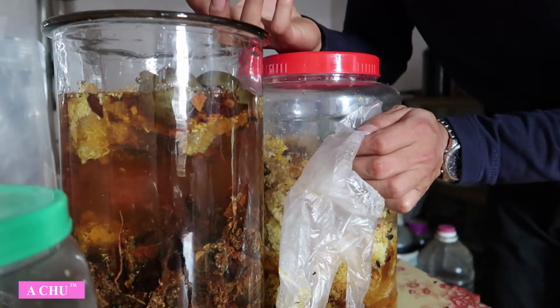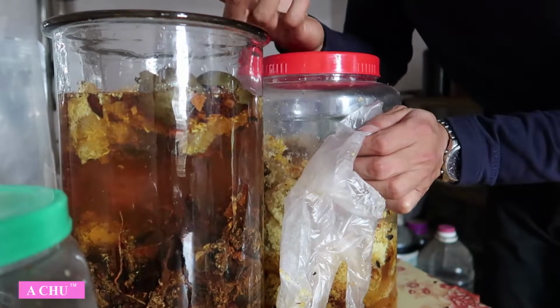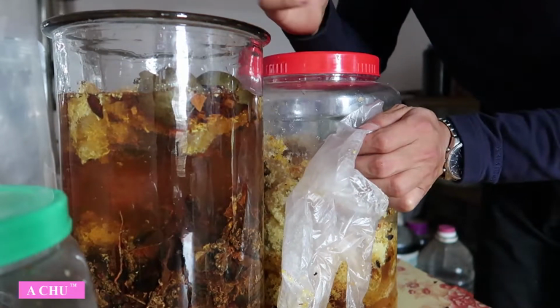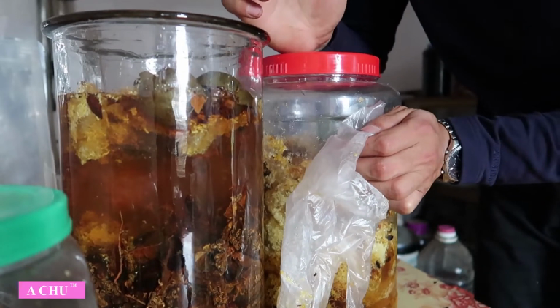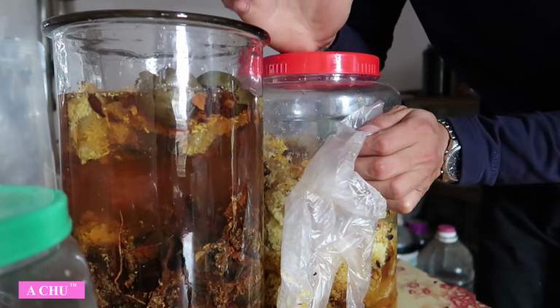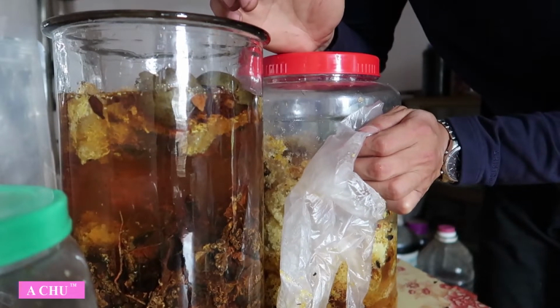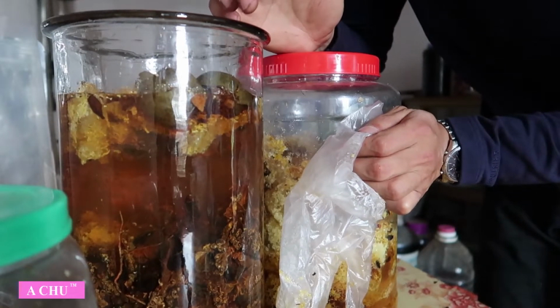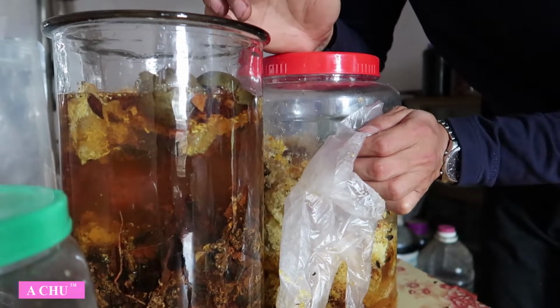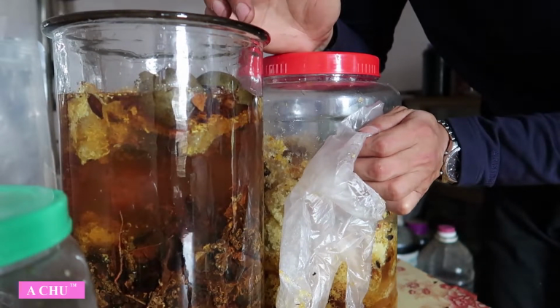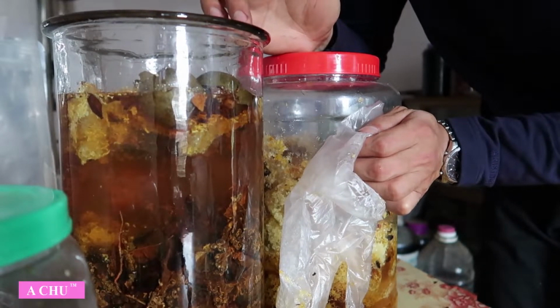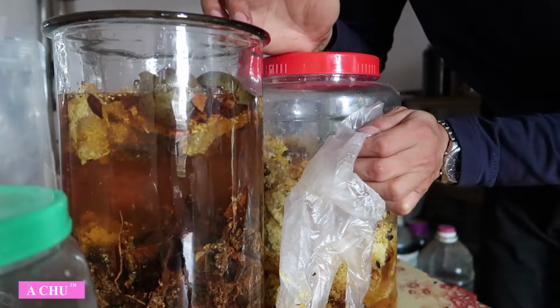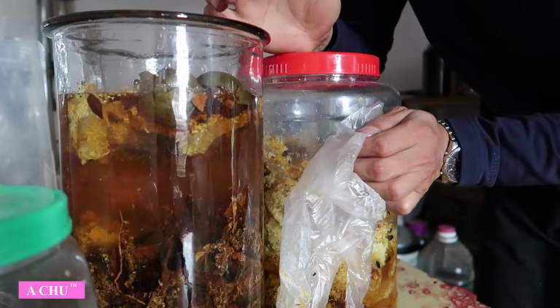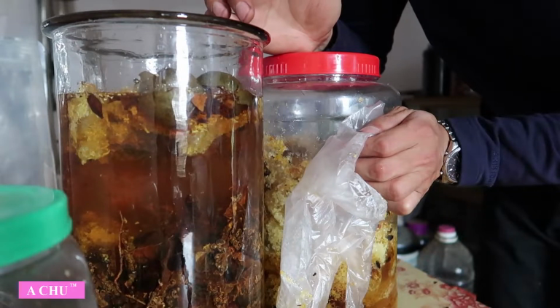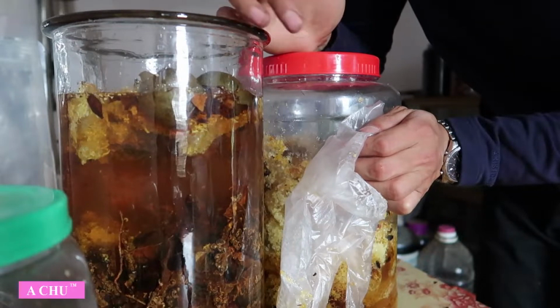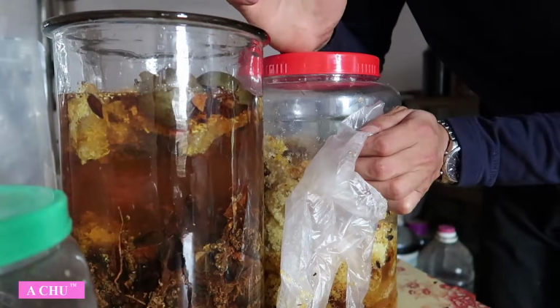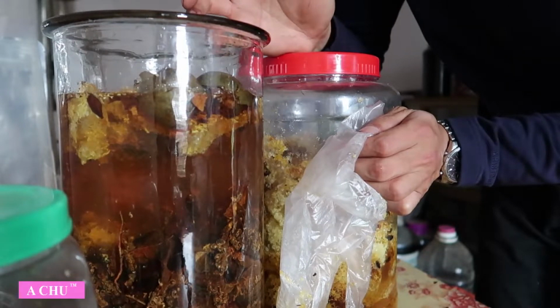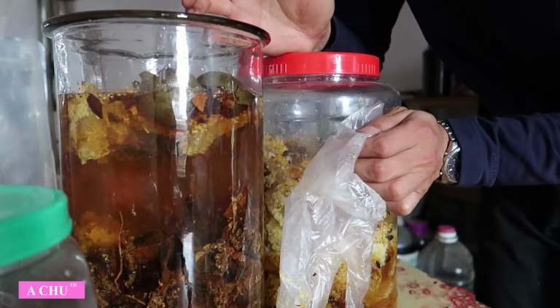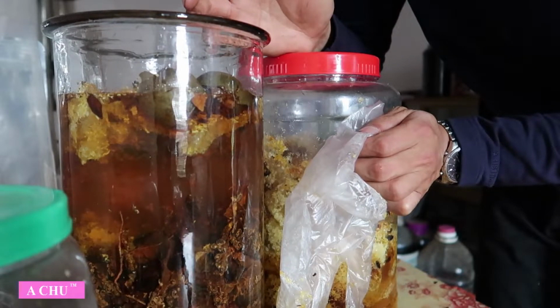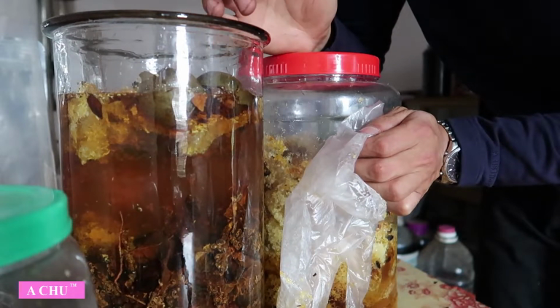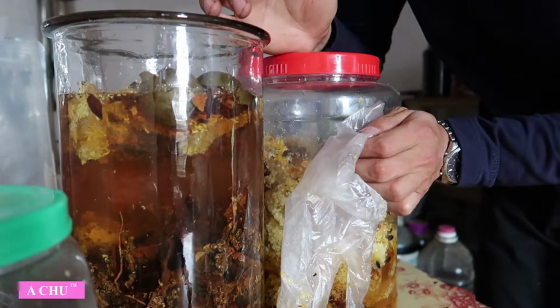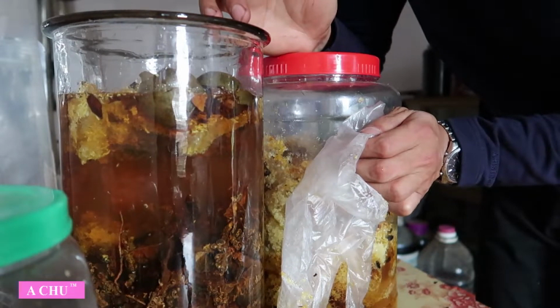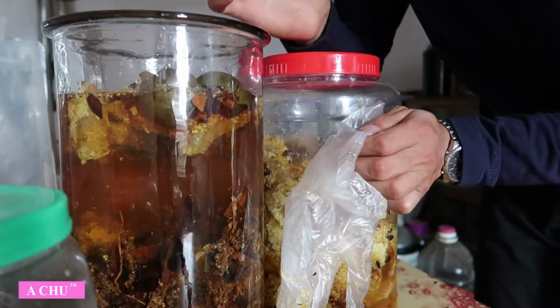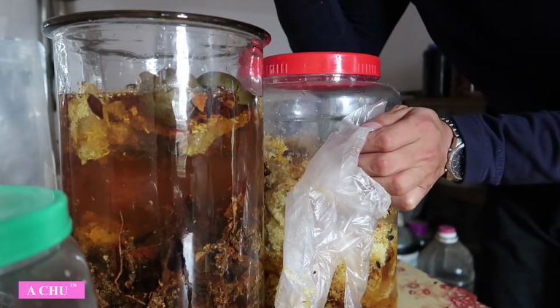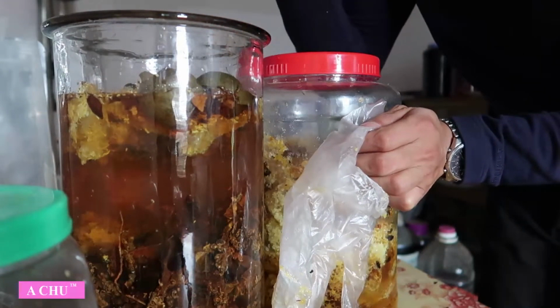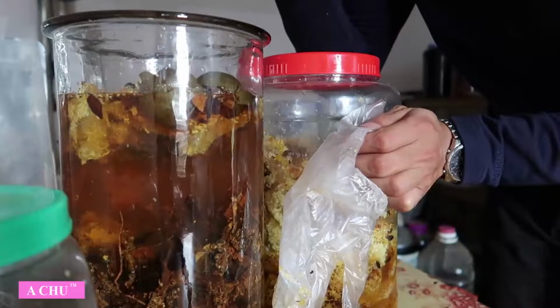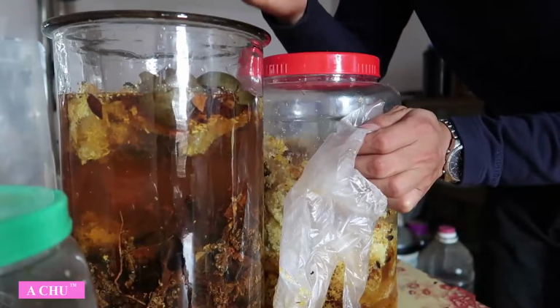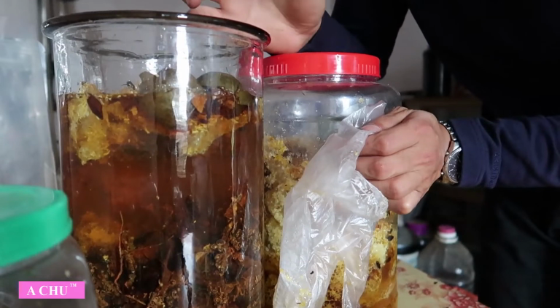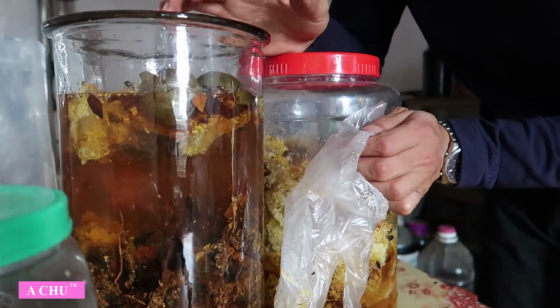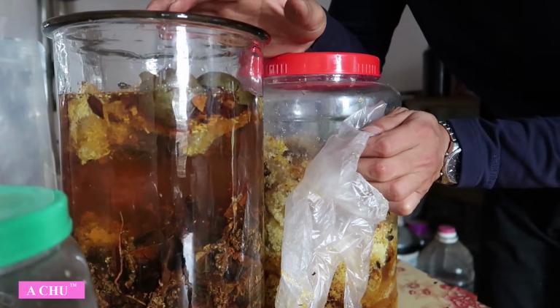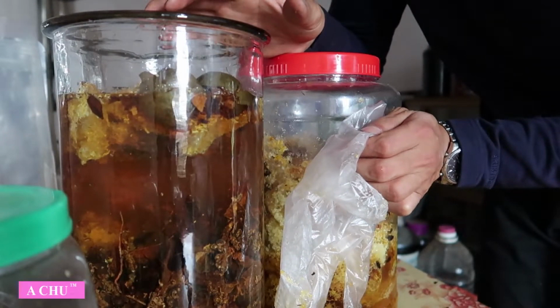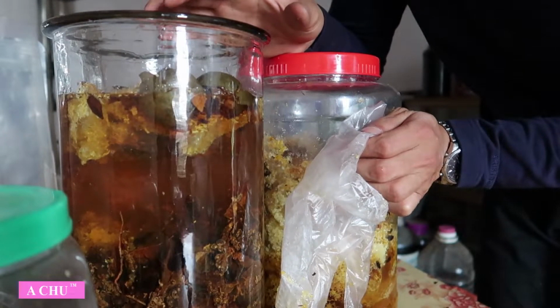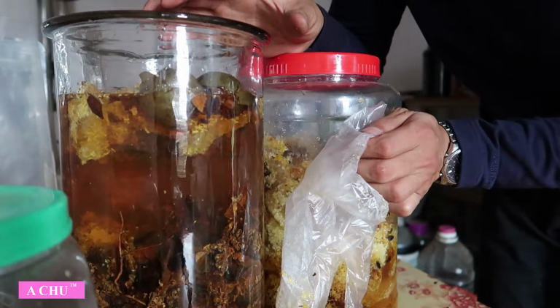Công dụng của lấm ngọc cẩu thì em sẽ để ở phần mô tả của video và phần bình luận. Và cách hướng dẫn các bác ngâm sẽ là tốt nhất để làm sao cho các bác có những cái bình rượu ngon nhất để uống.